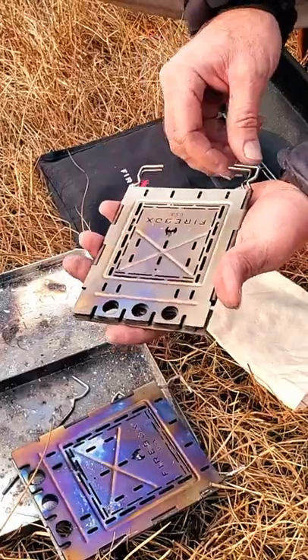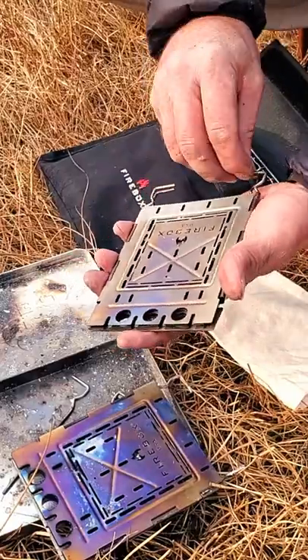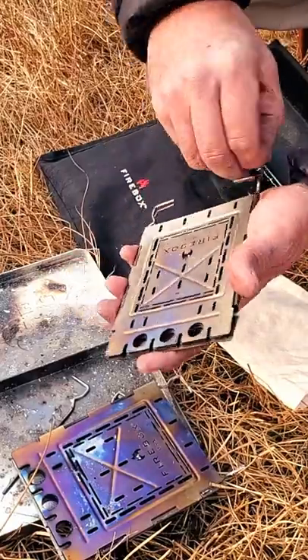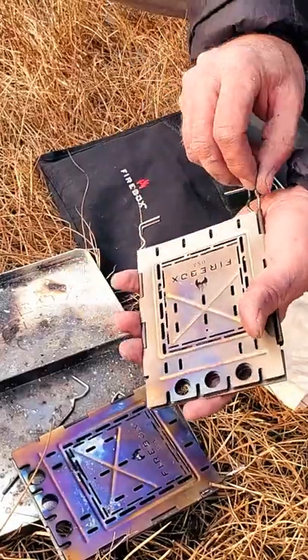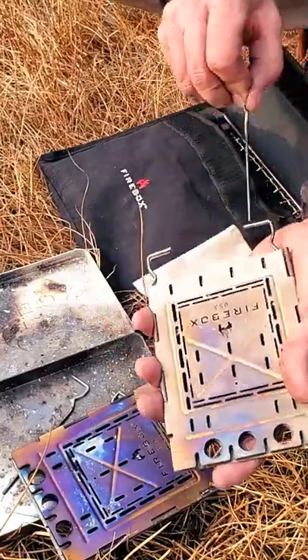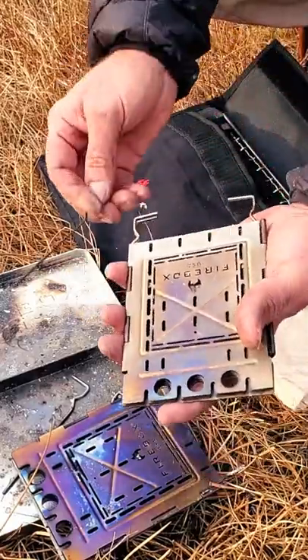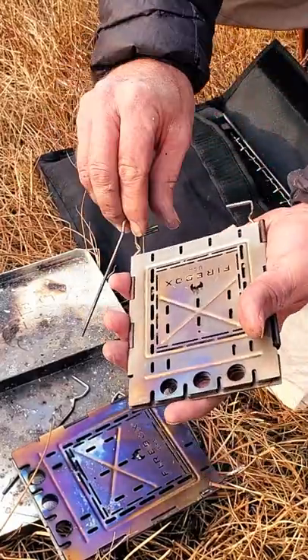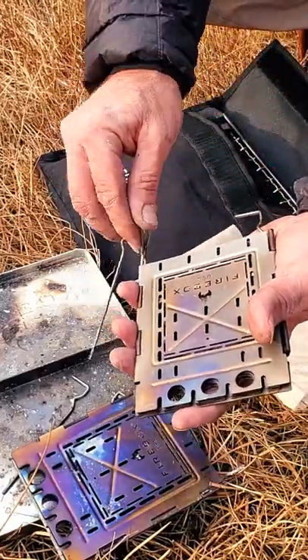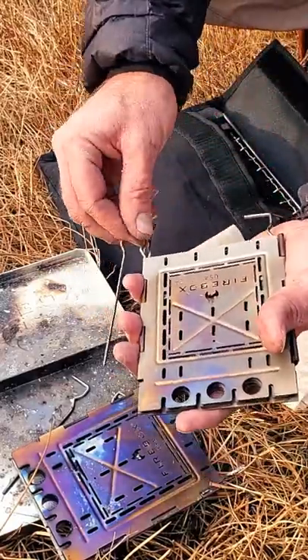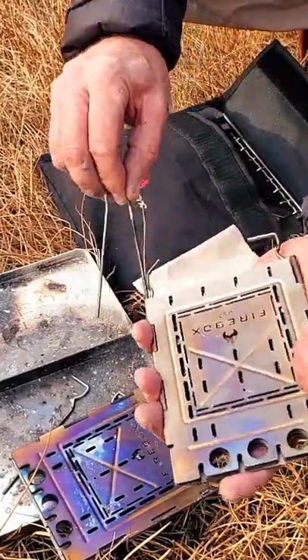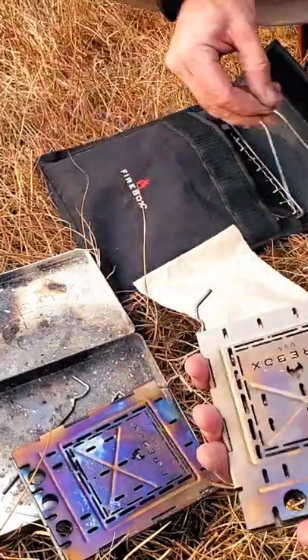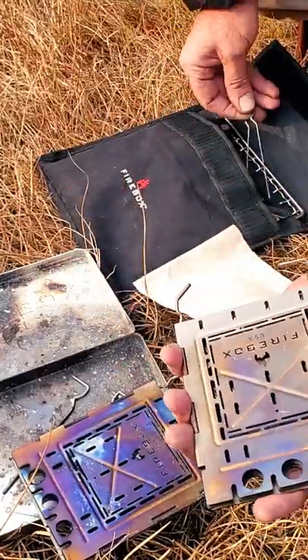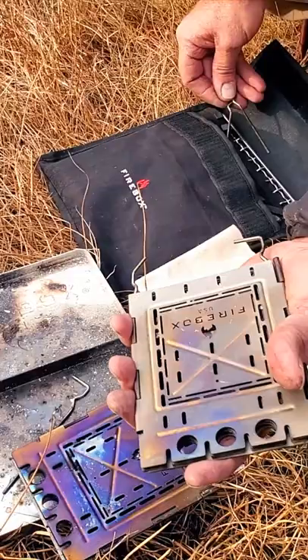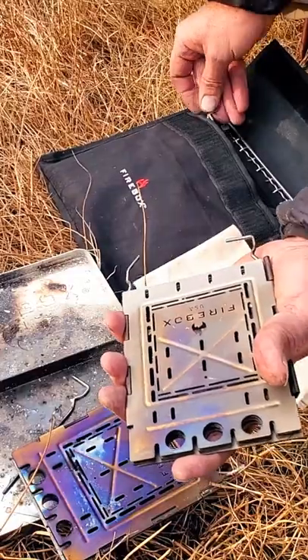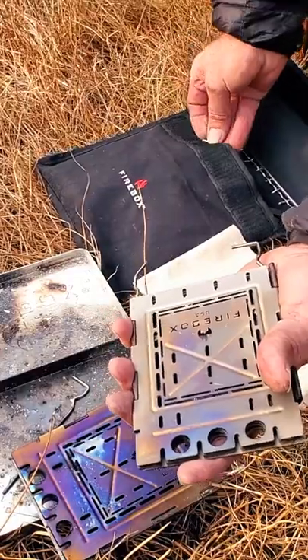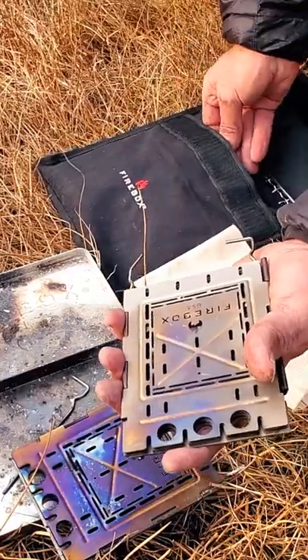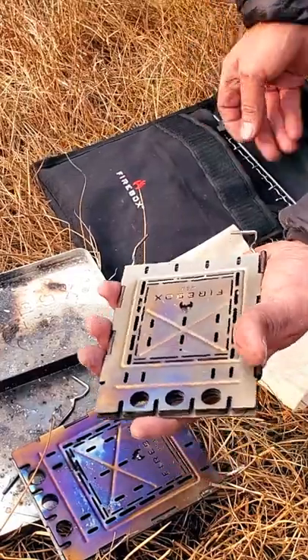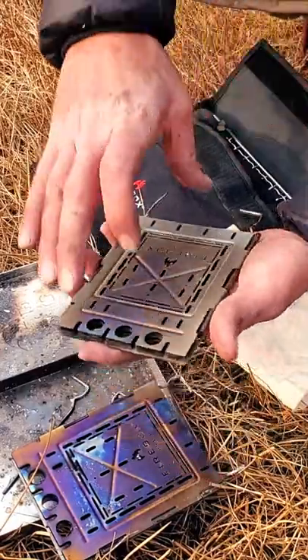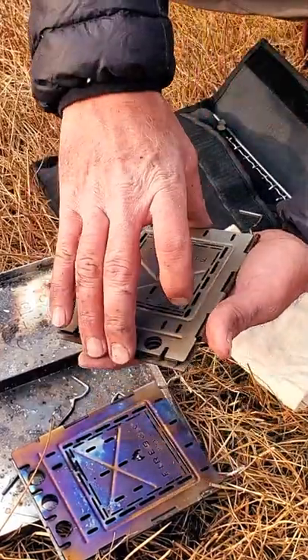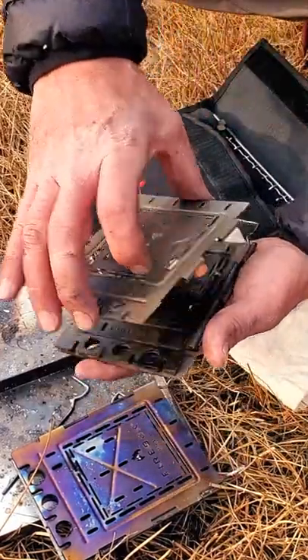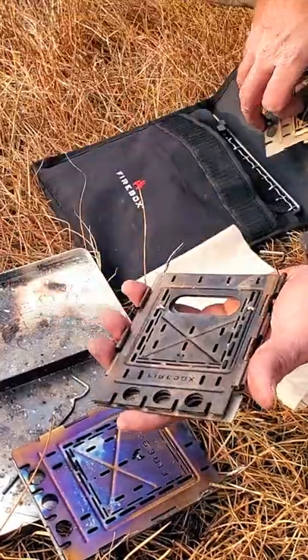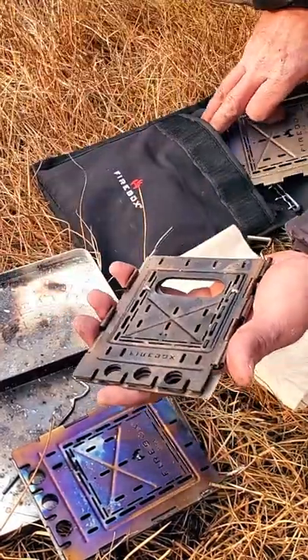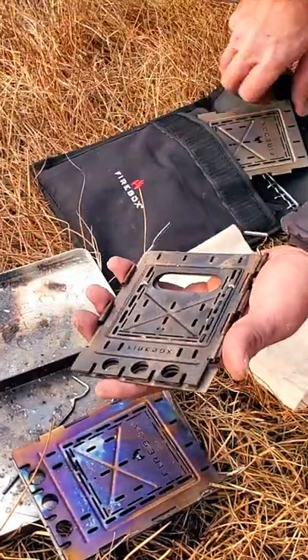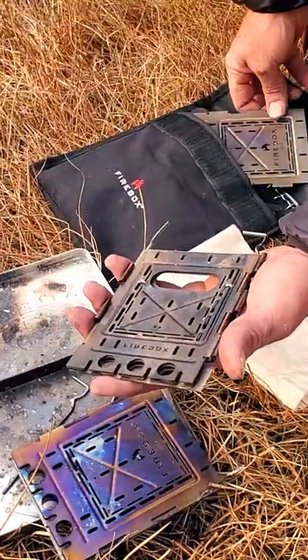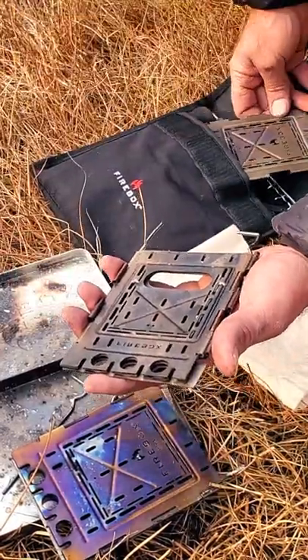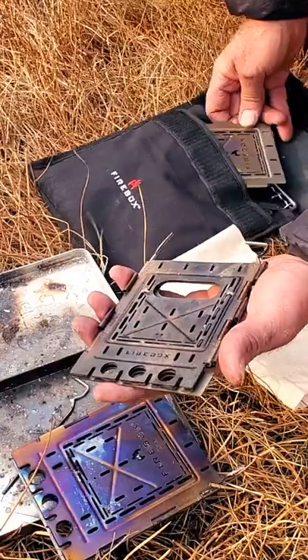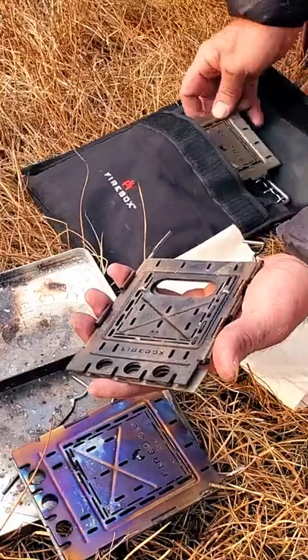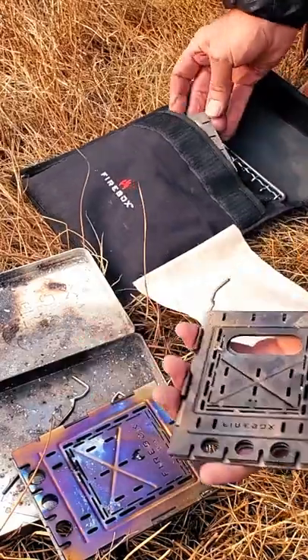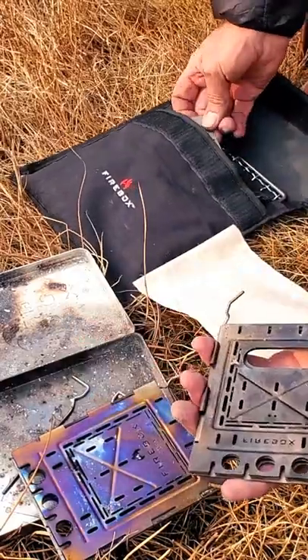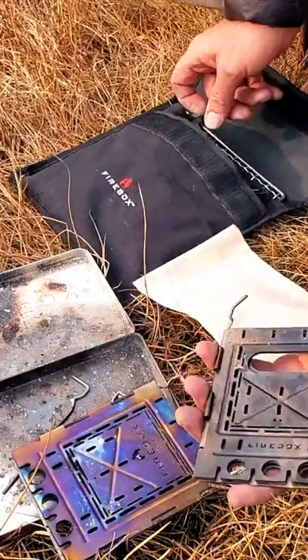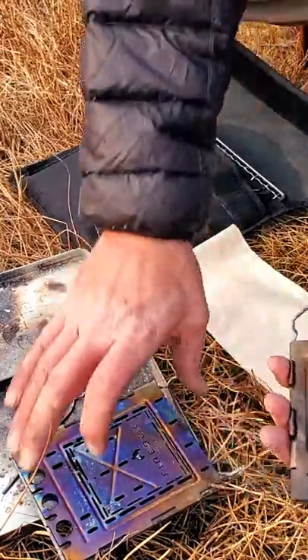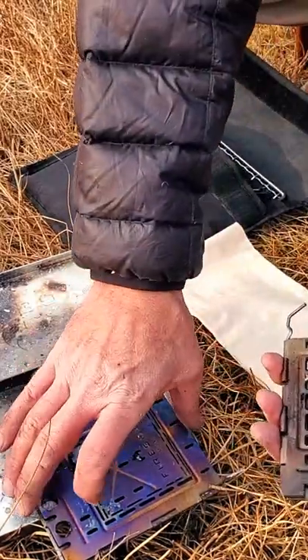We'll take its front panel off and put two of the legs in the bag, as well as the front panel of both stoves.